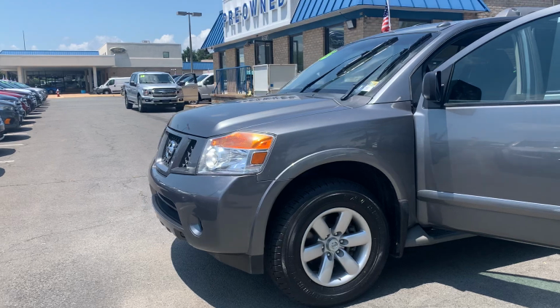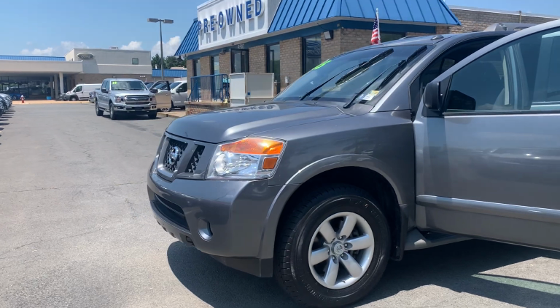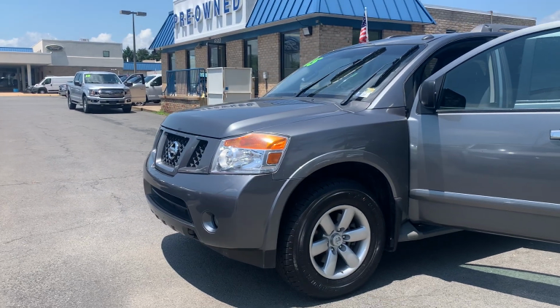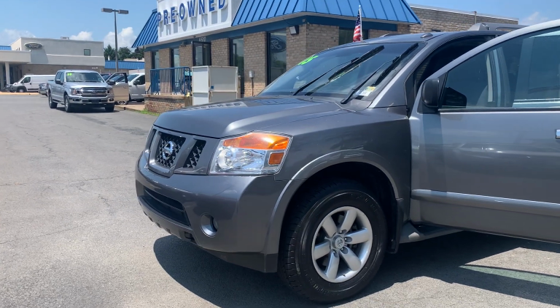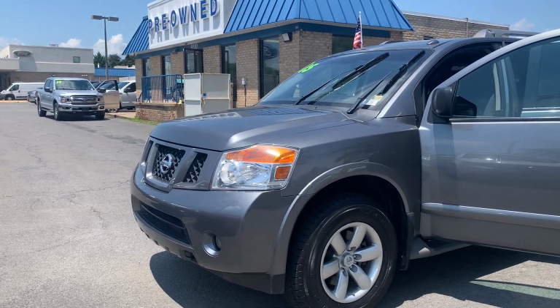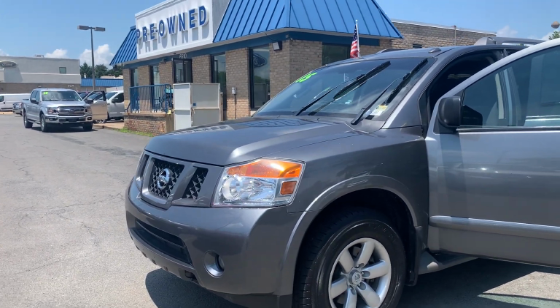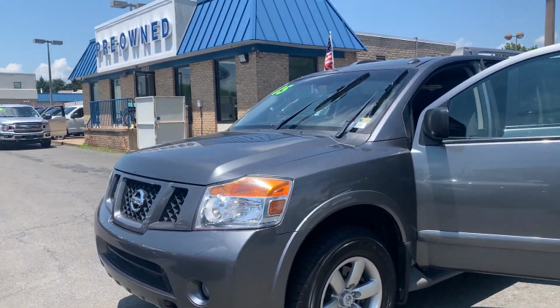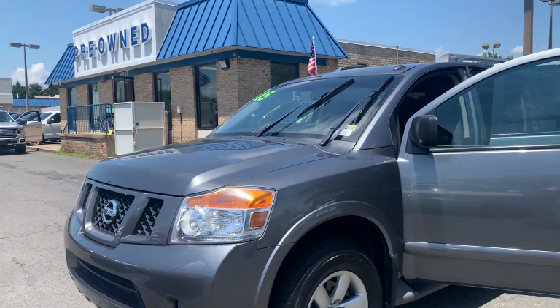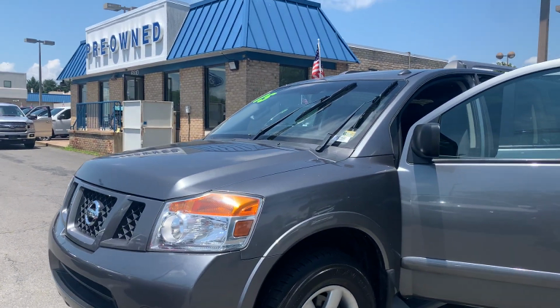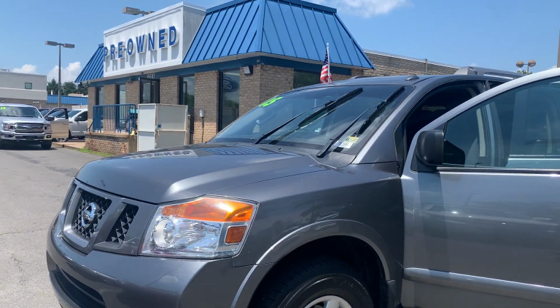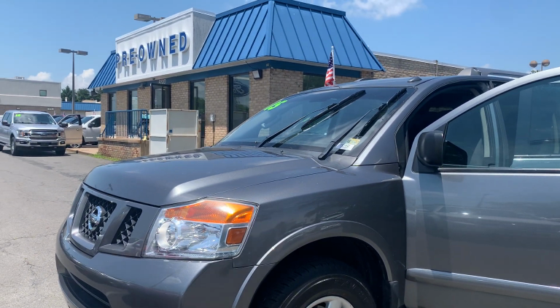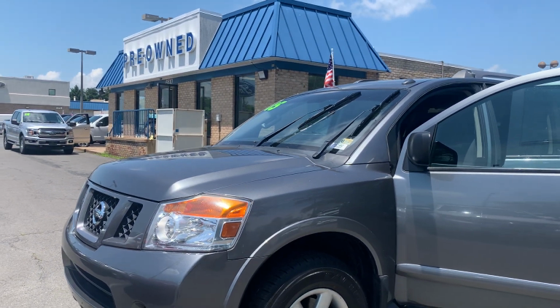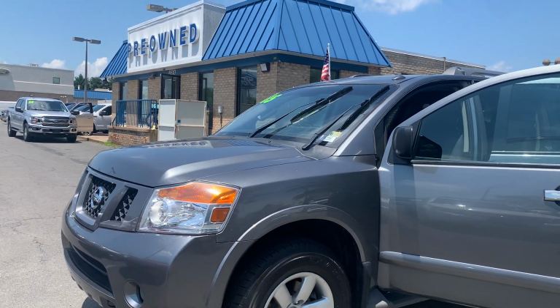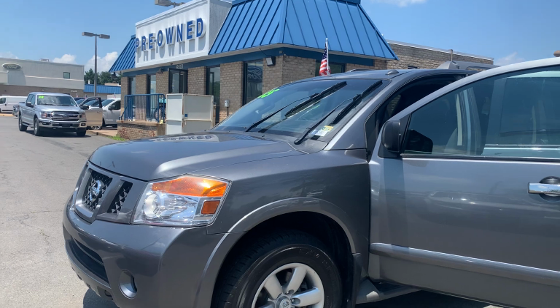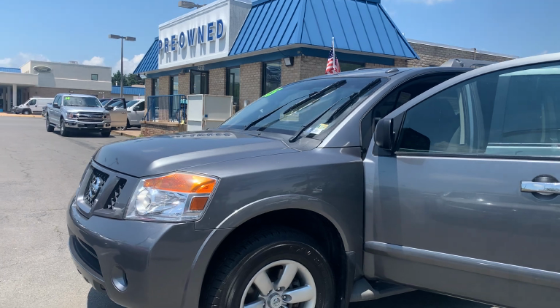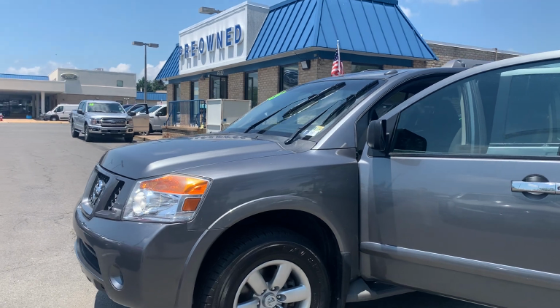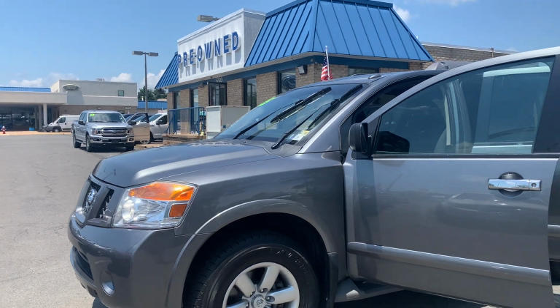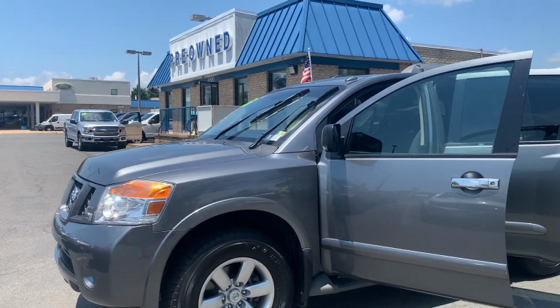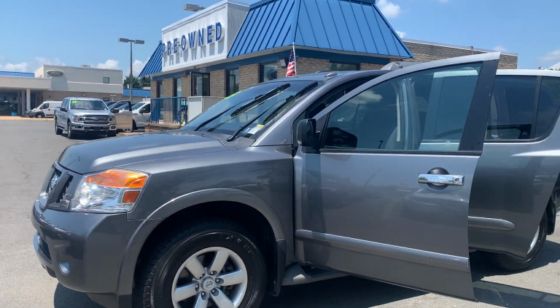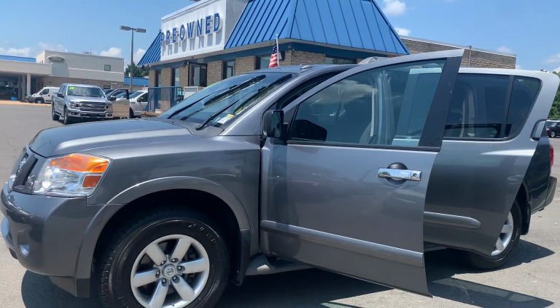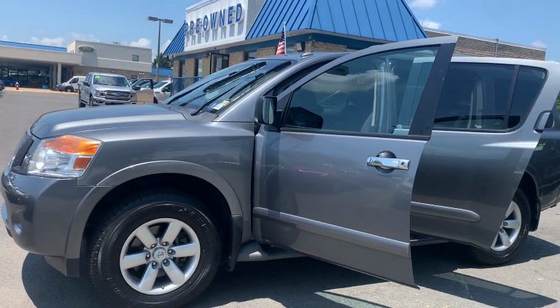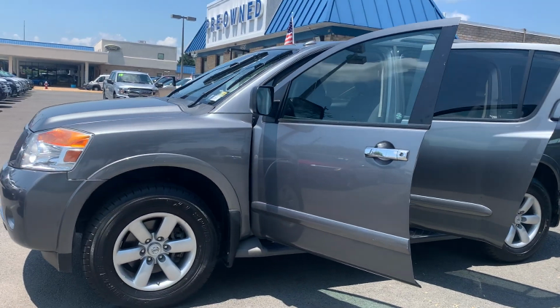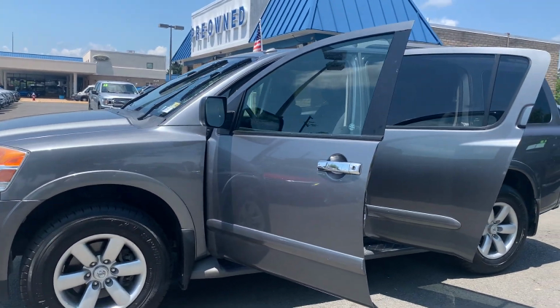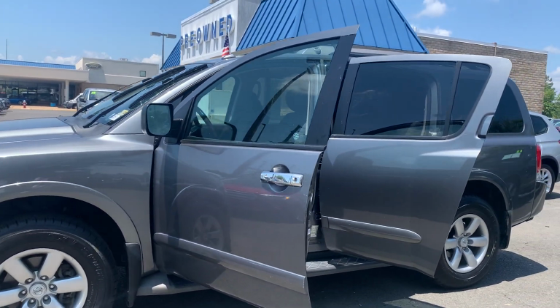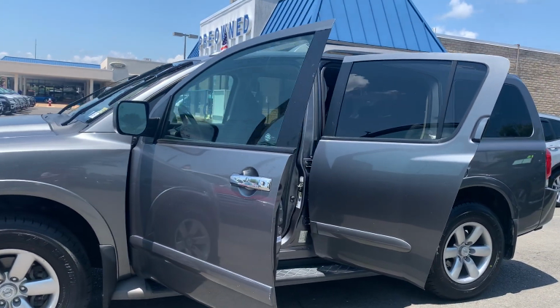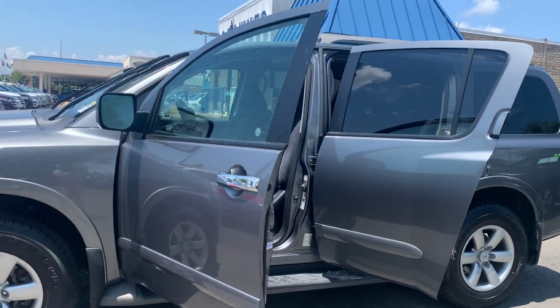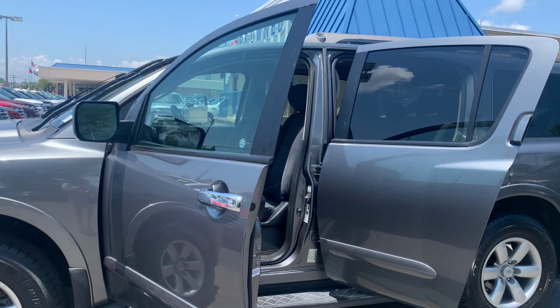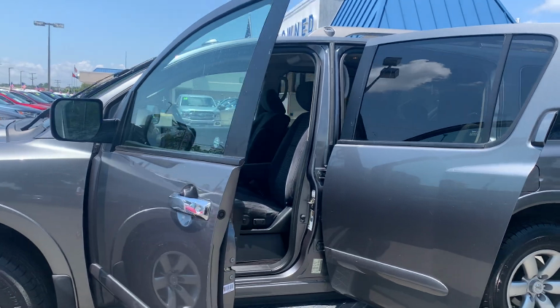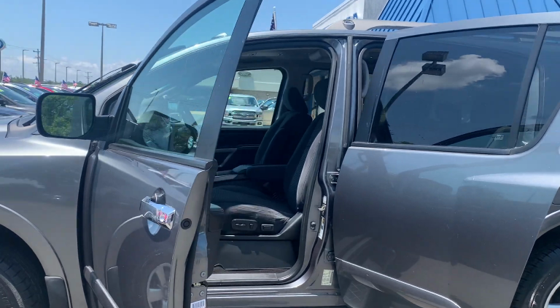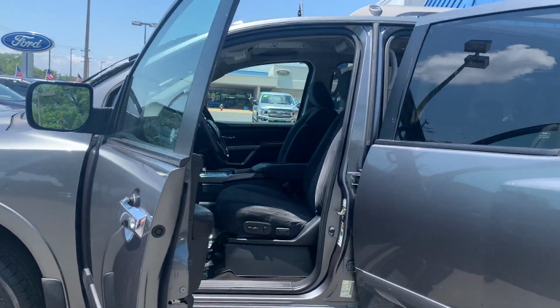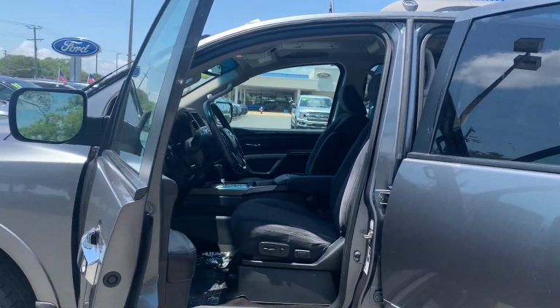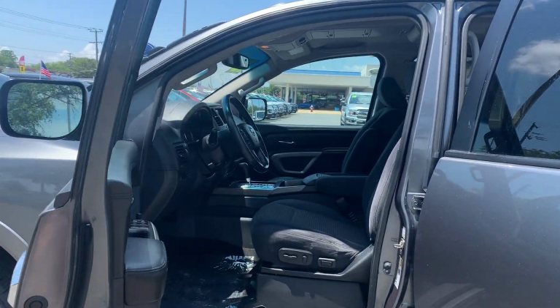This is the pre-owned 2015 Nissan Armada SV SUV. The color is gun metallic. There have been two previous owners with no accidents, and 135,905 miles are on it.